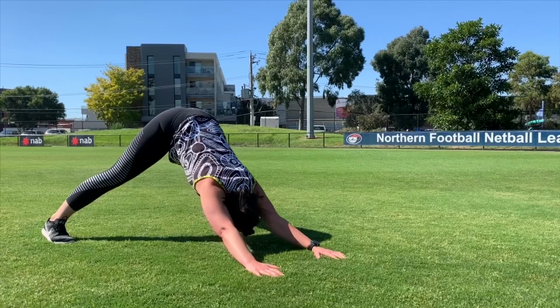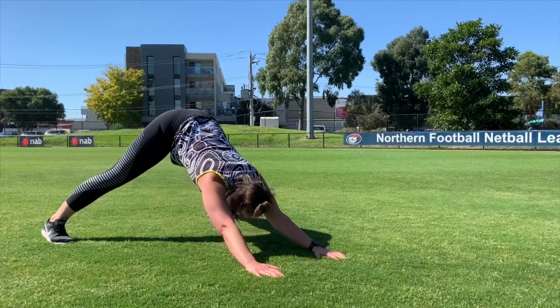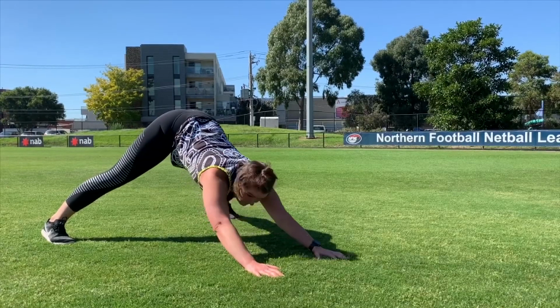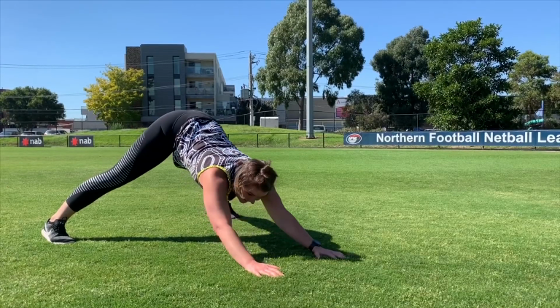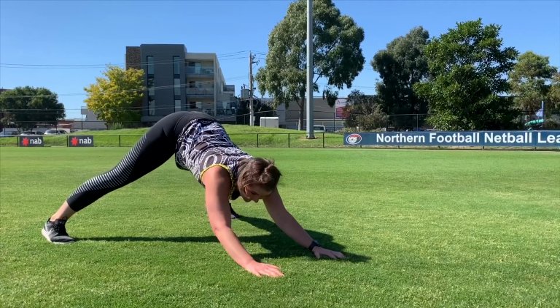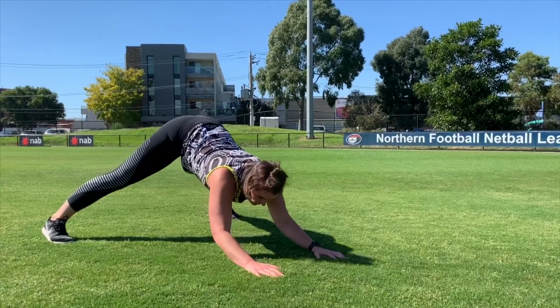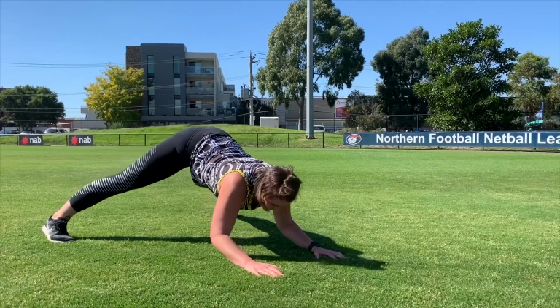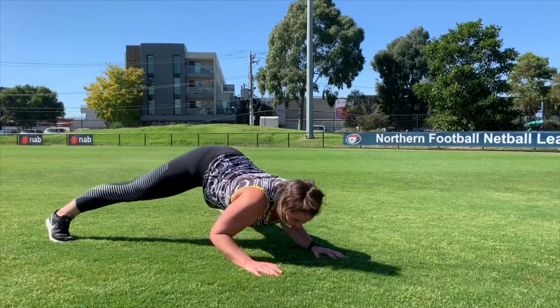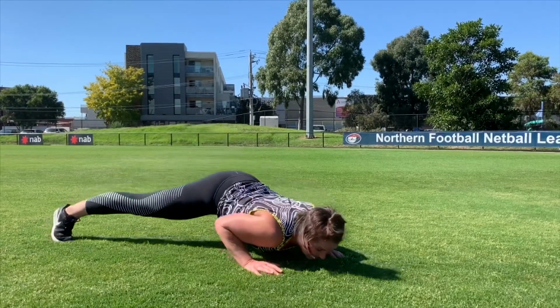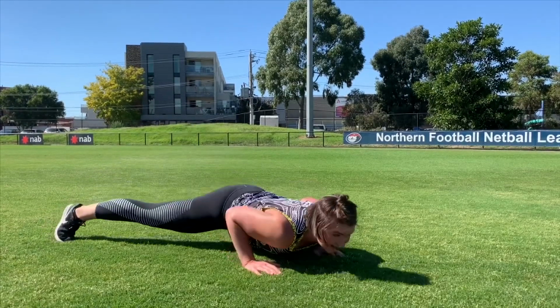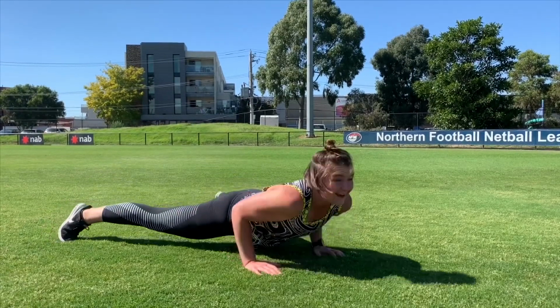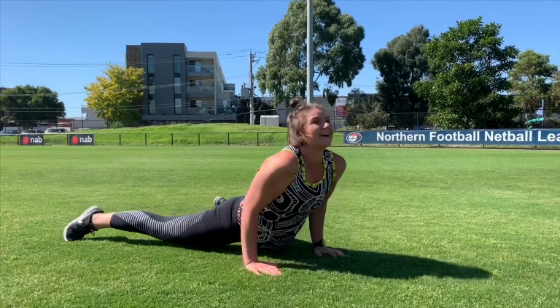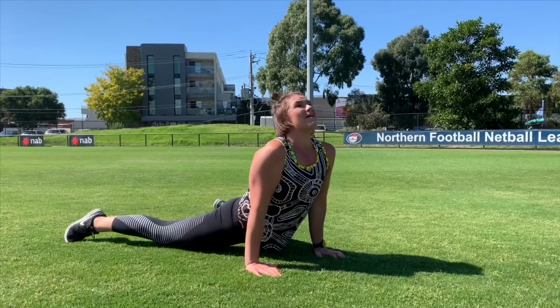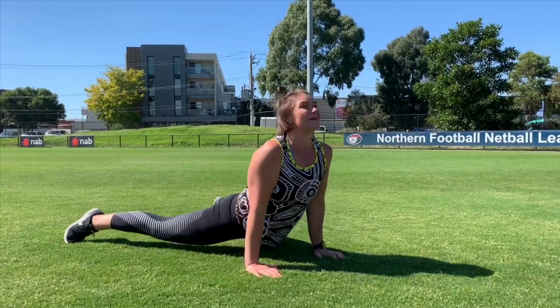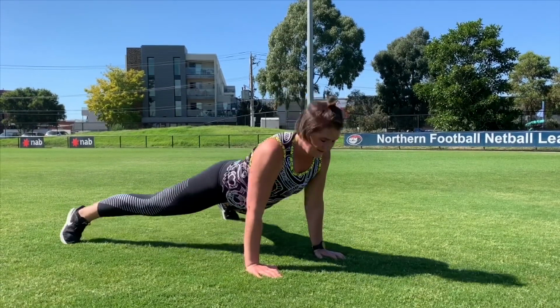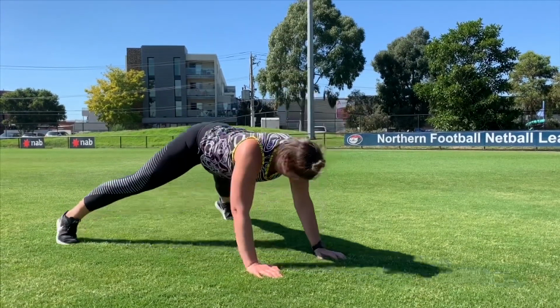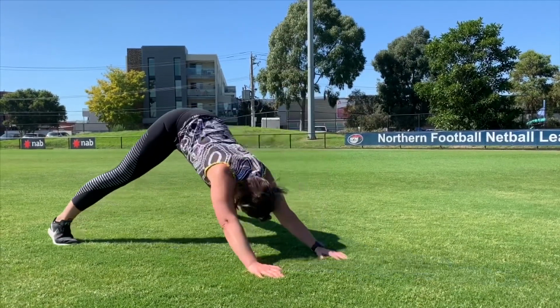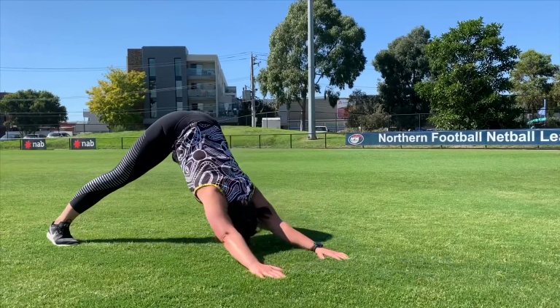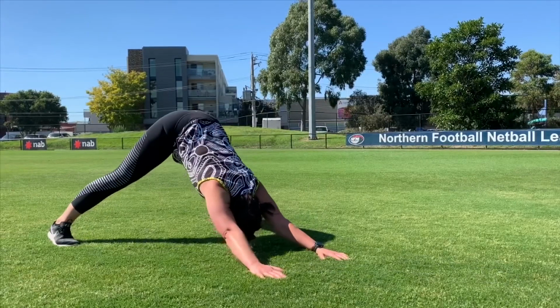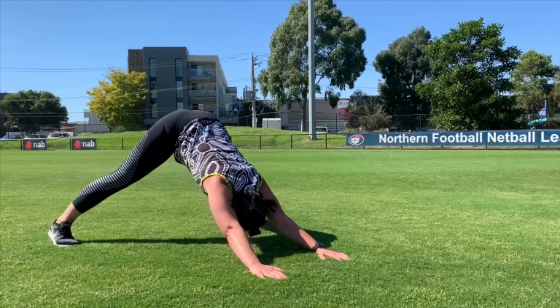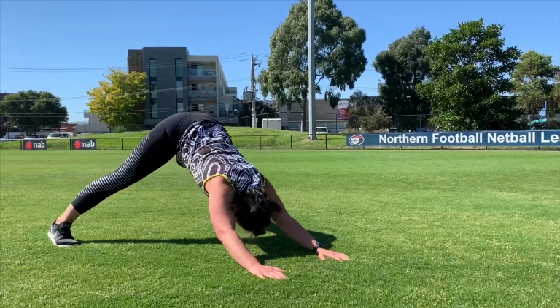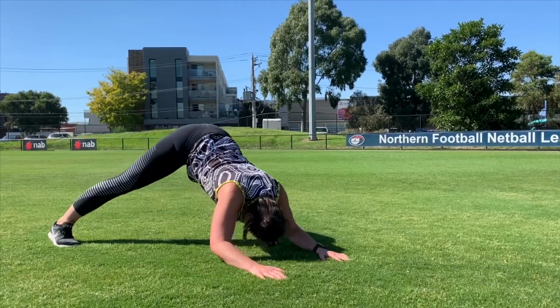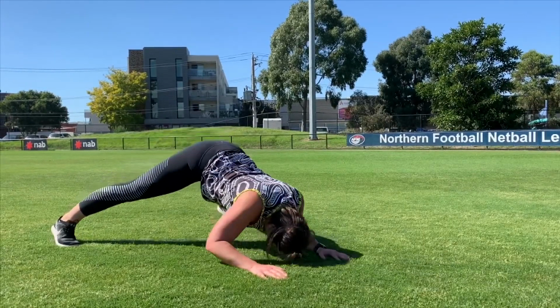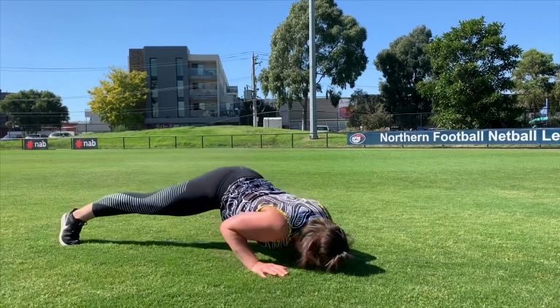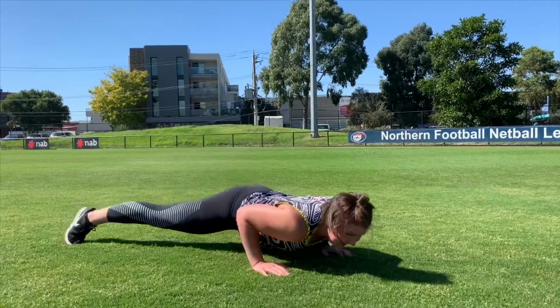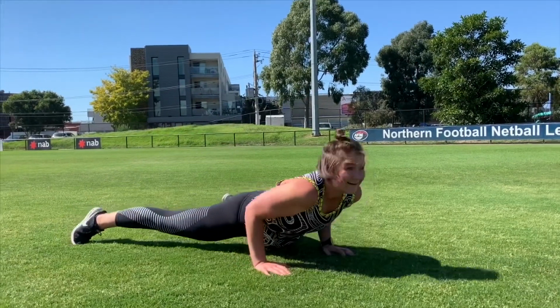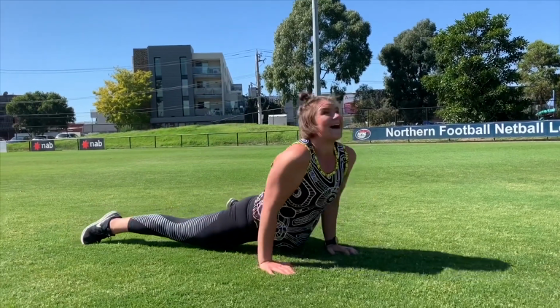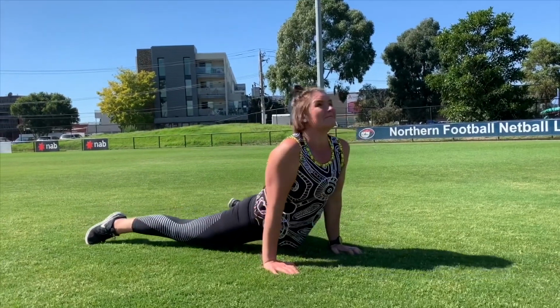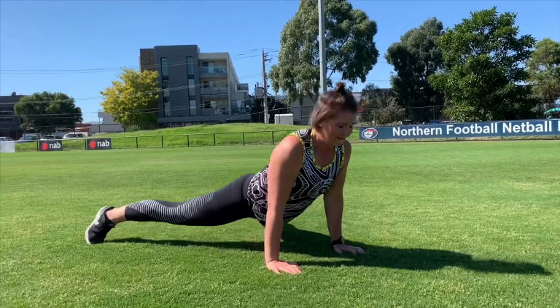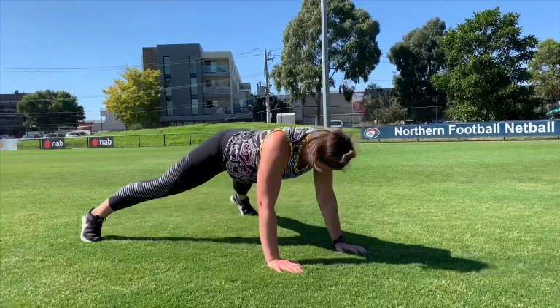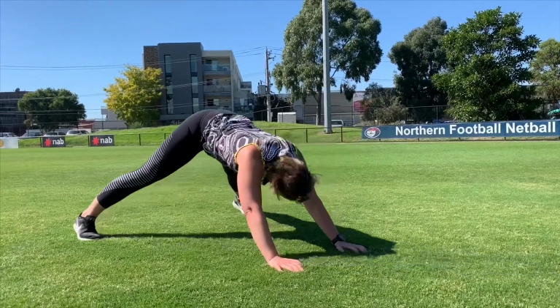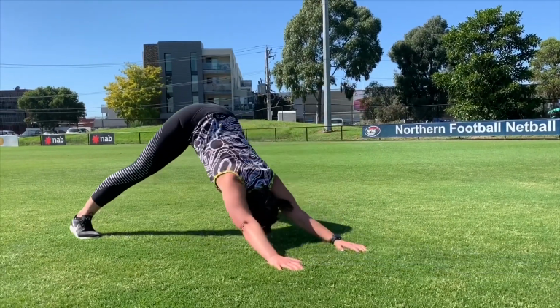So bending those elbows, under, up, back. So it goes: elbows, under, up, back.